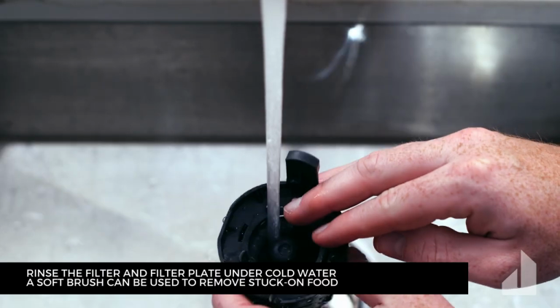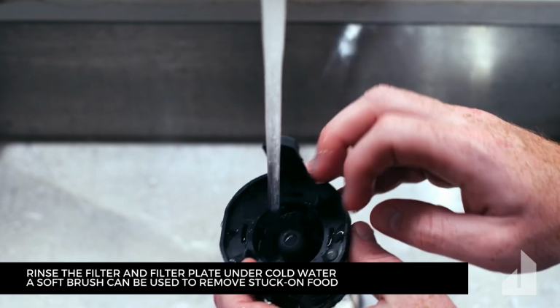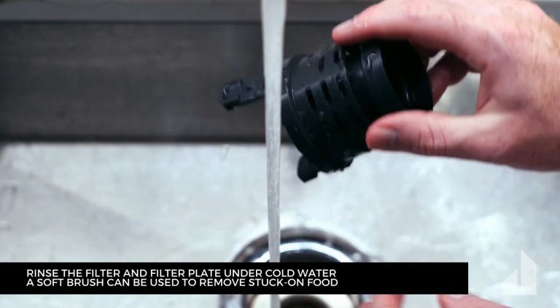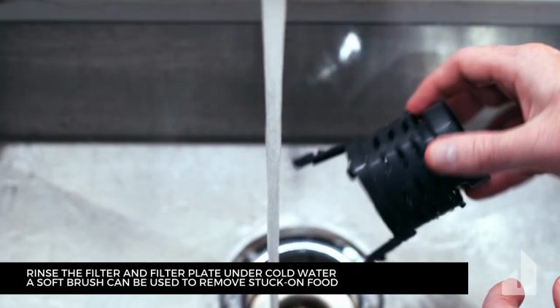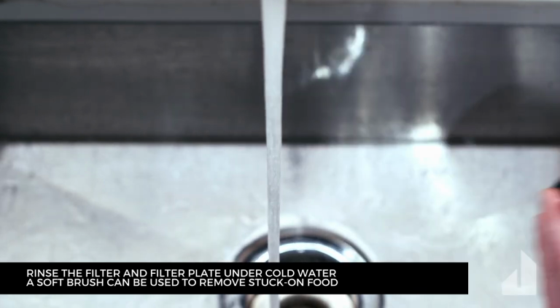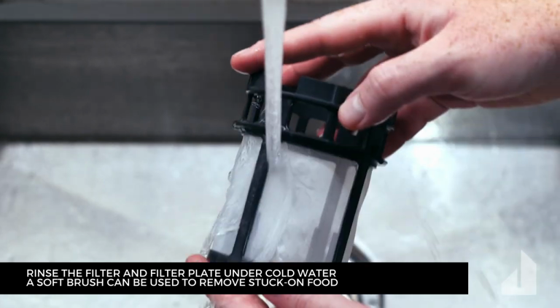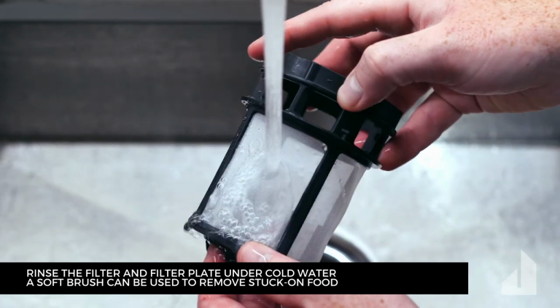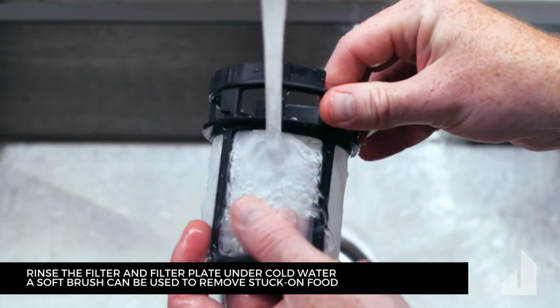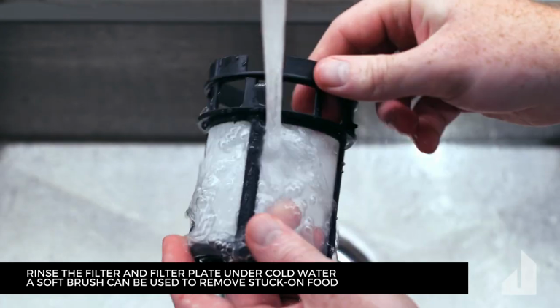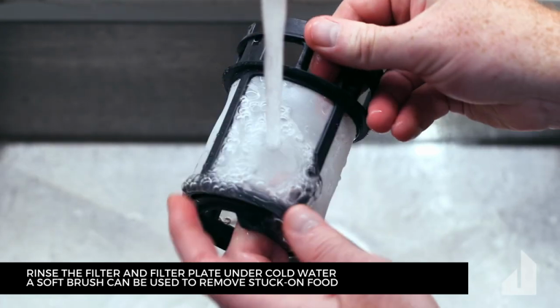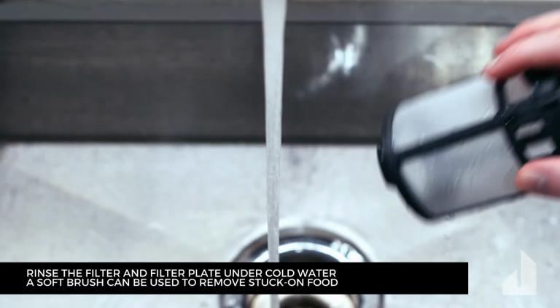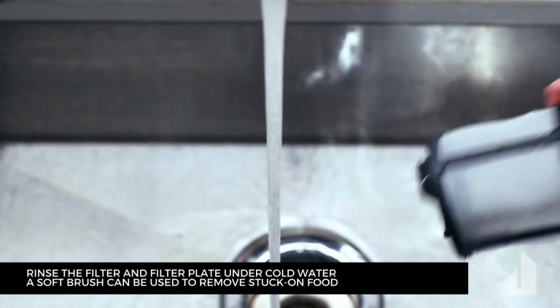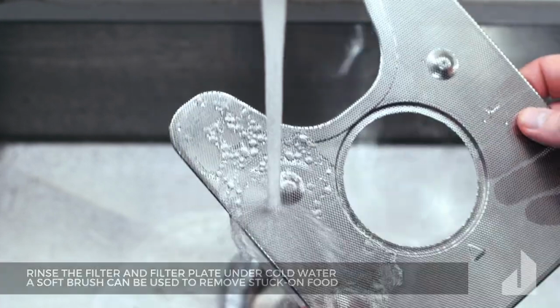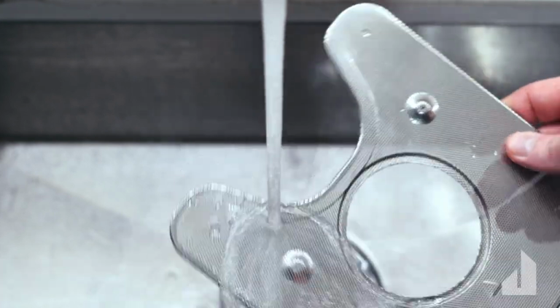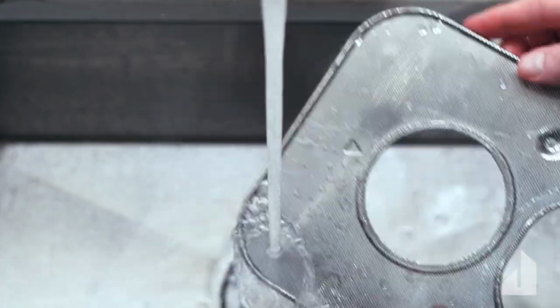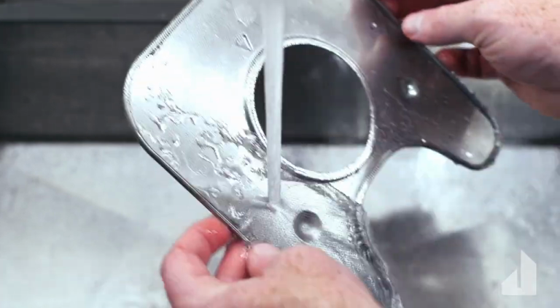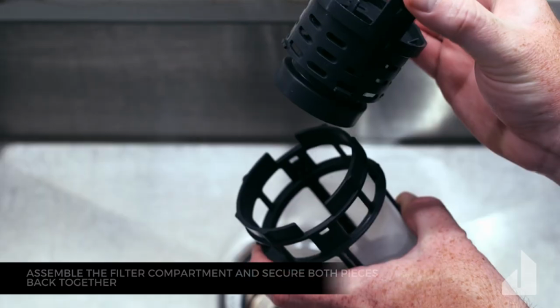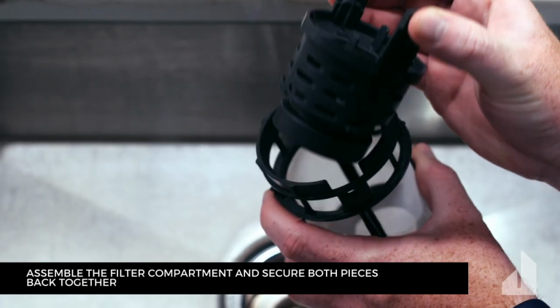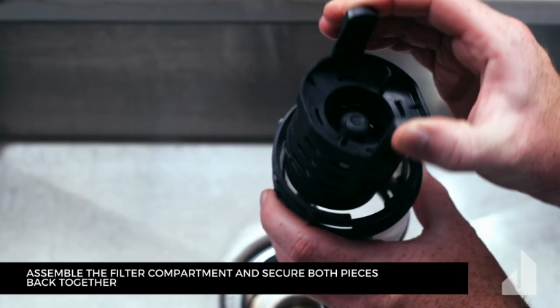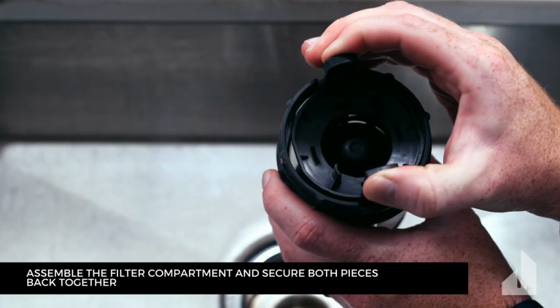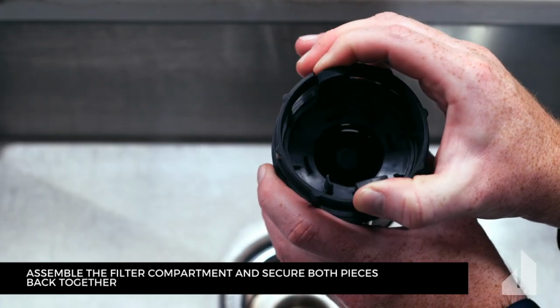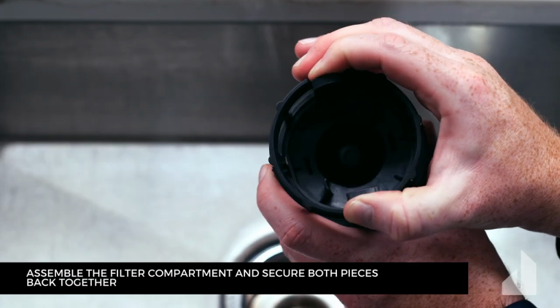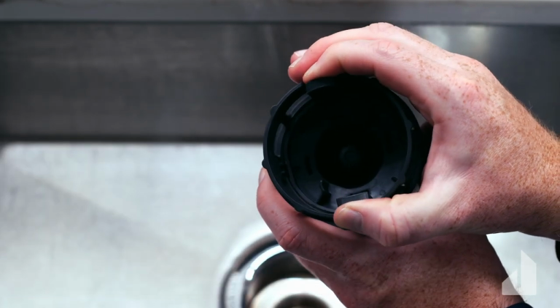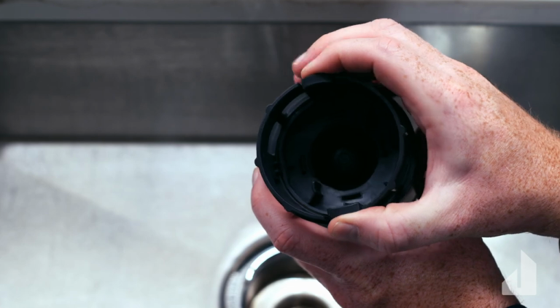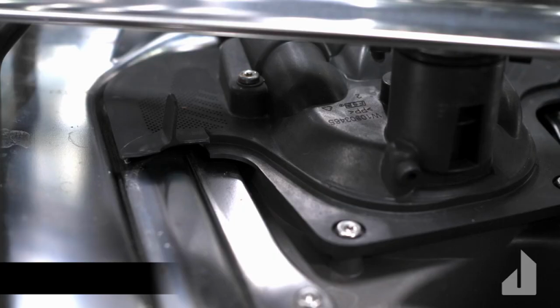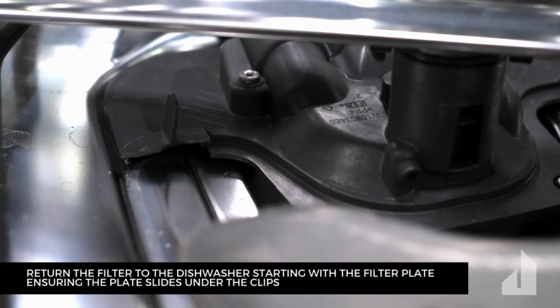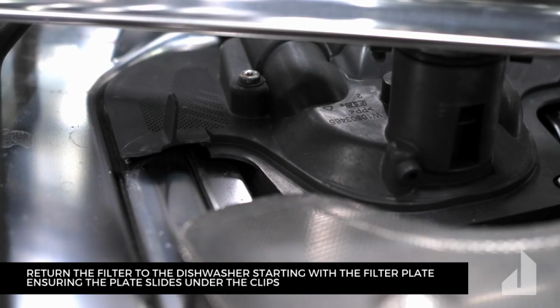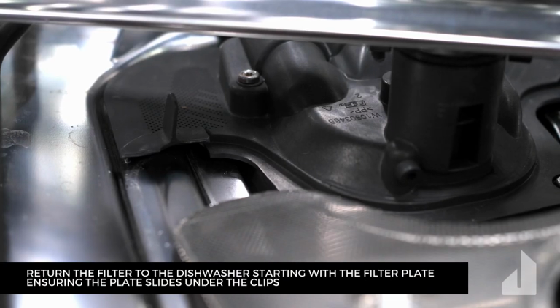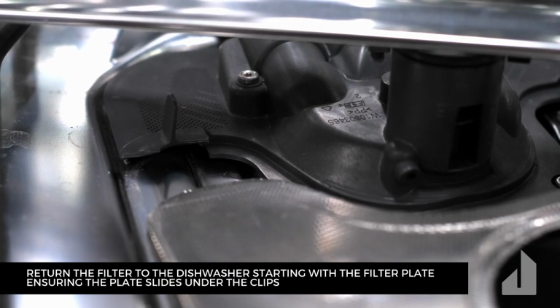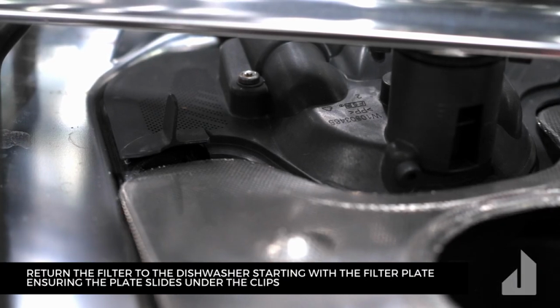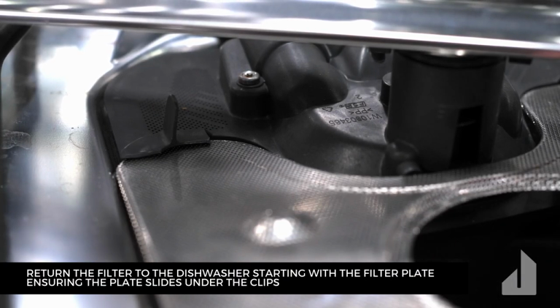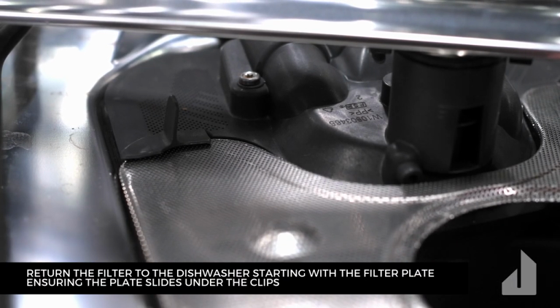Rinse the filter and filter plate under cold water. A soft brush can be used to remove stuck-on food. Assemble the filter compartment and secure both pieces back together, then return the filter to the dishwasher starting with the filter plate.